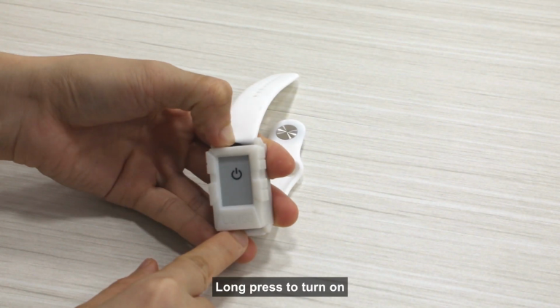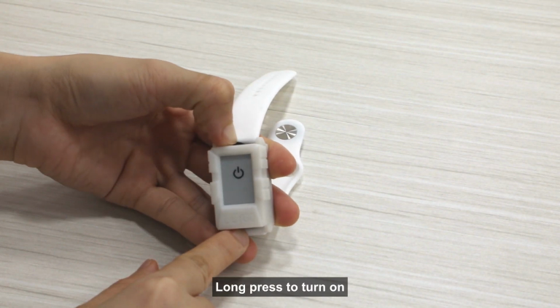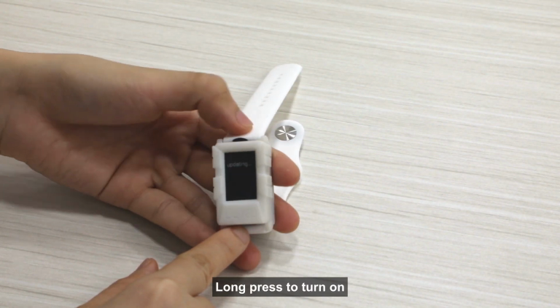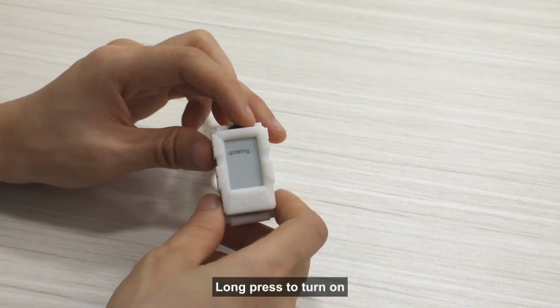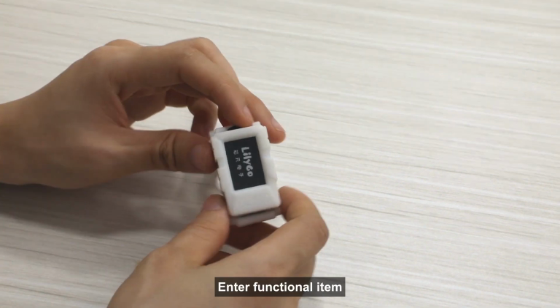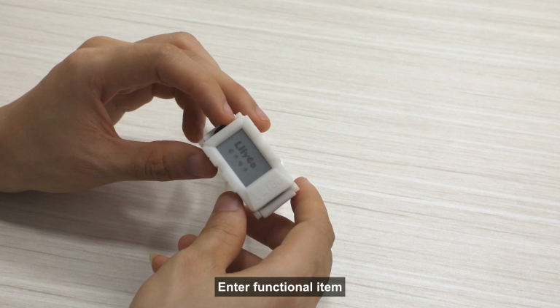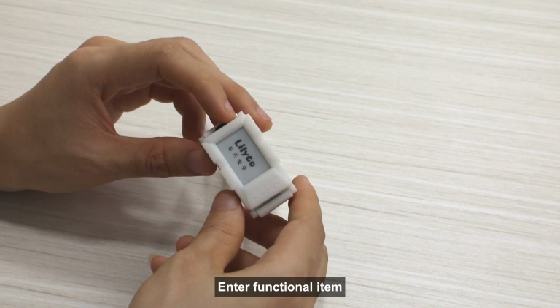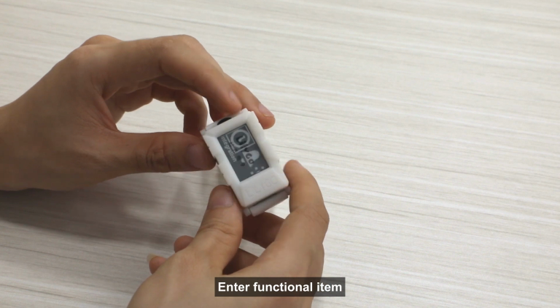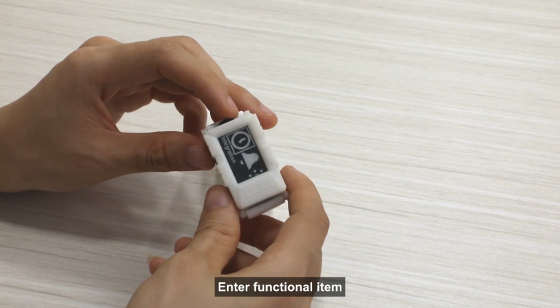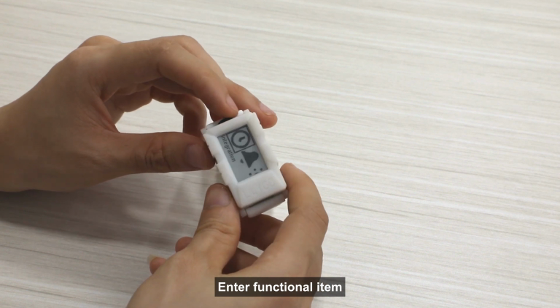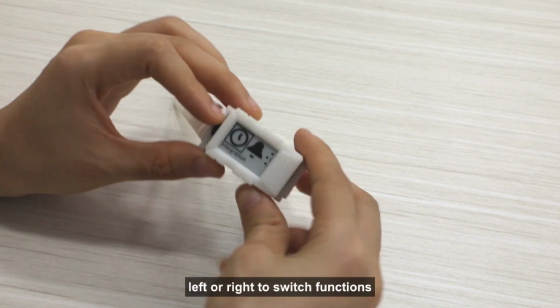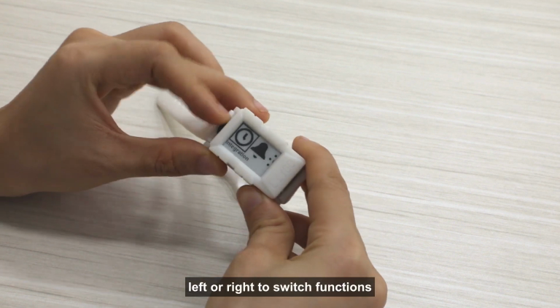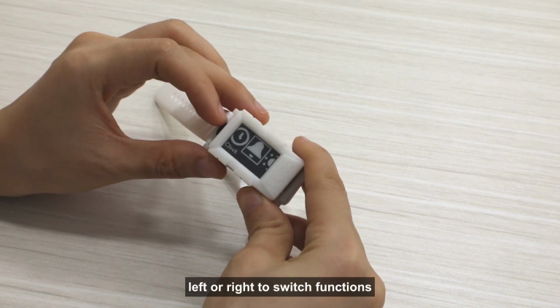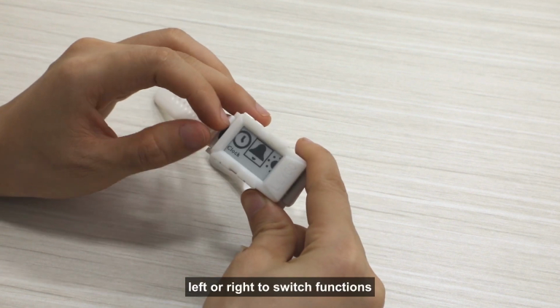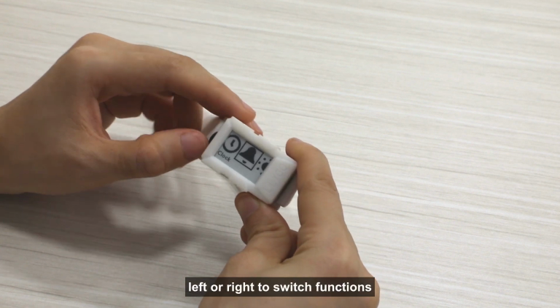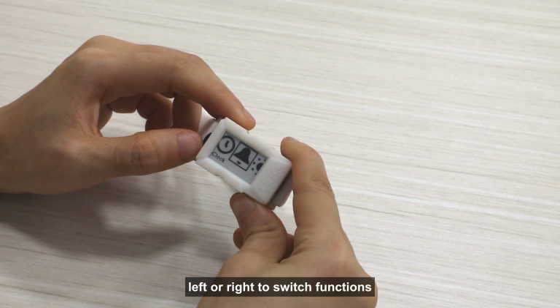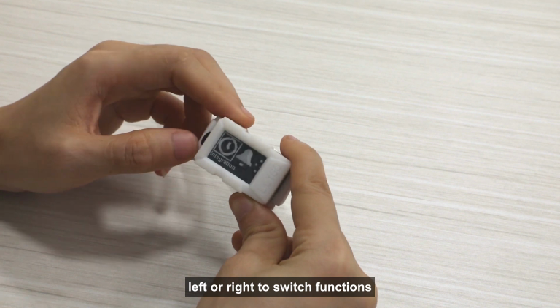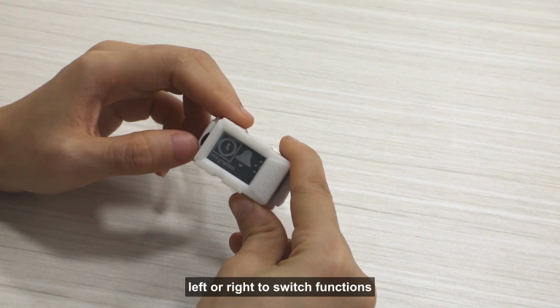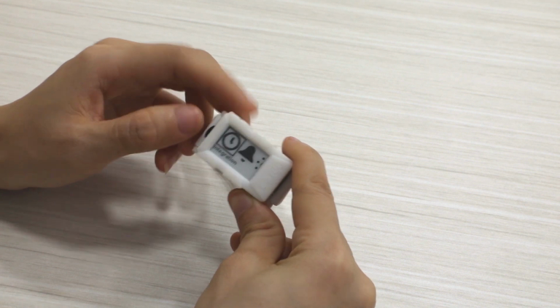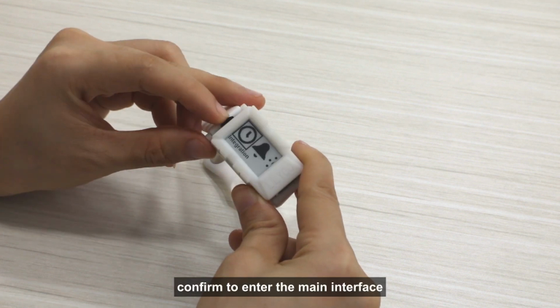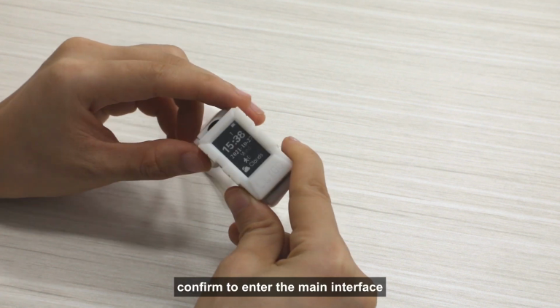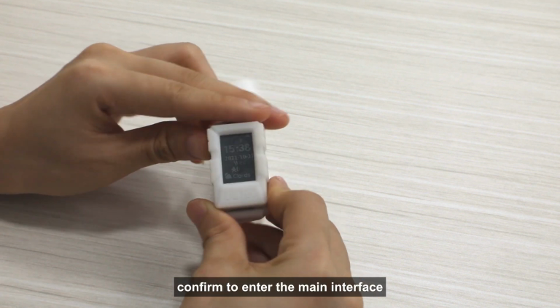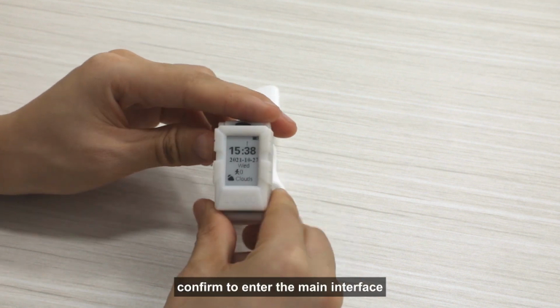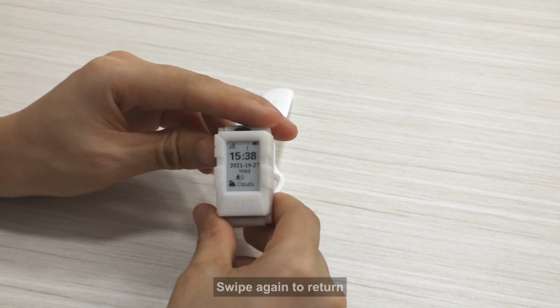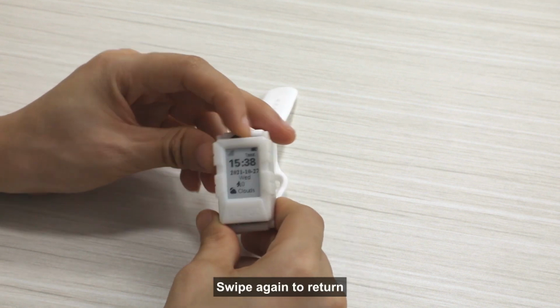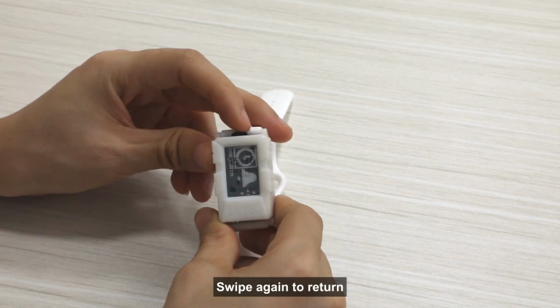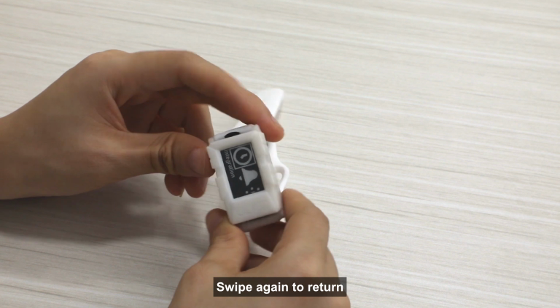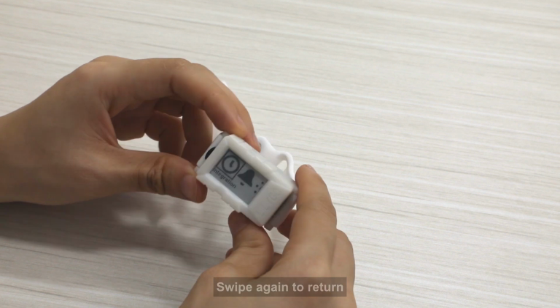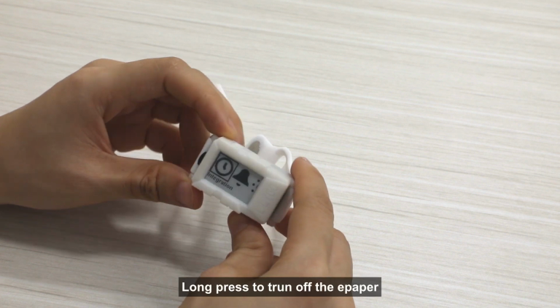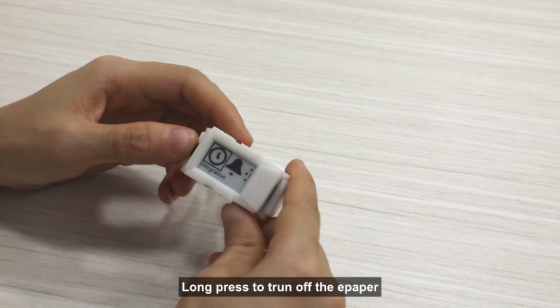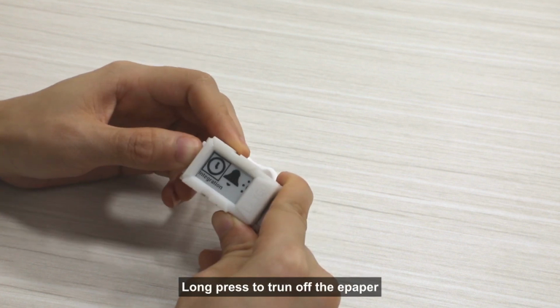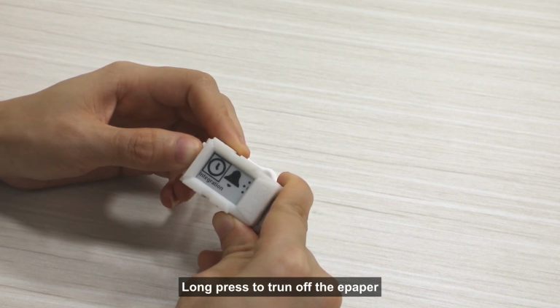Long press to turn on. Left bar right to switch functions. Convert to enter the main interface. Swipe to return. Long press to turn off the in-paper.